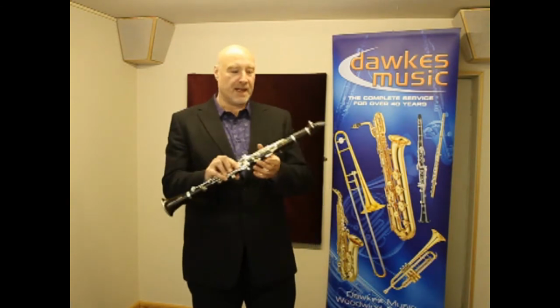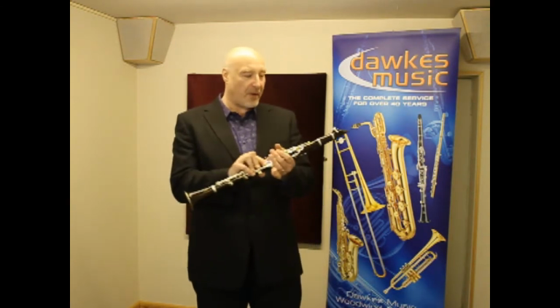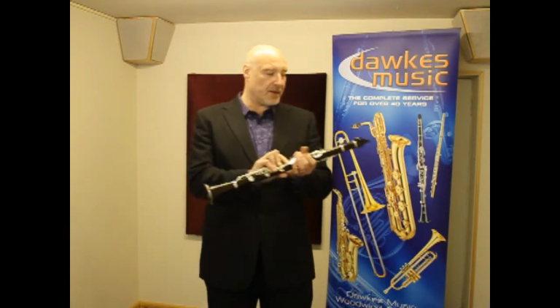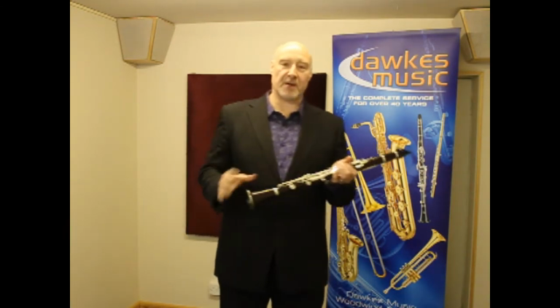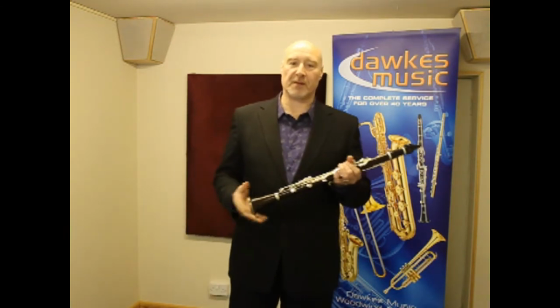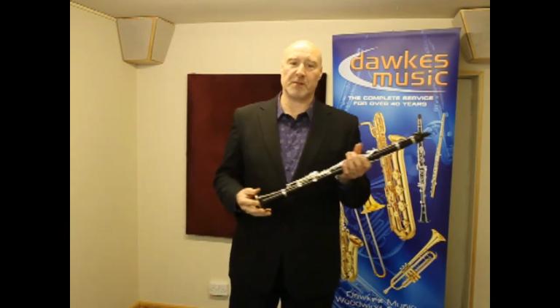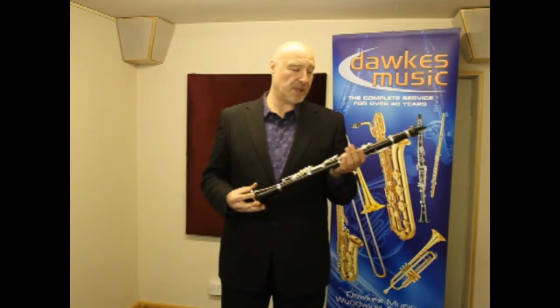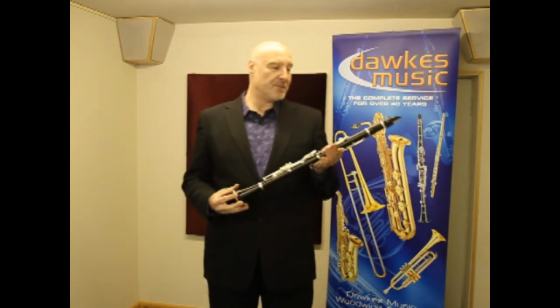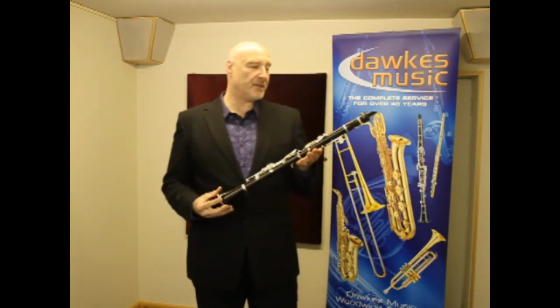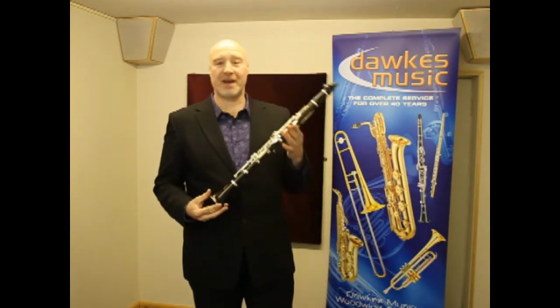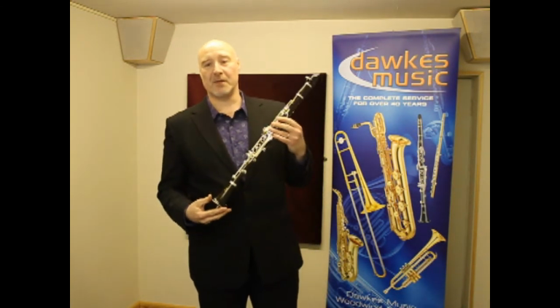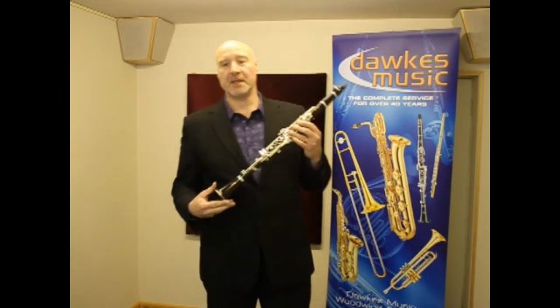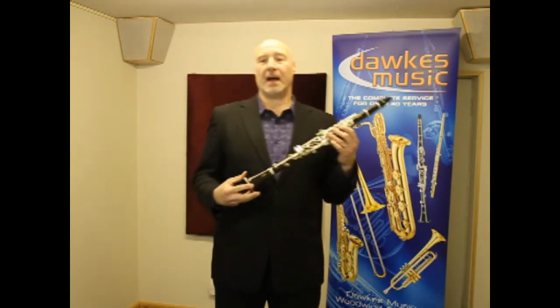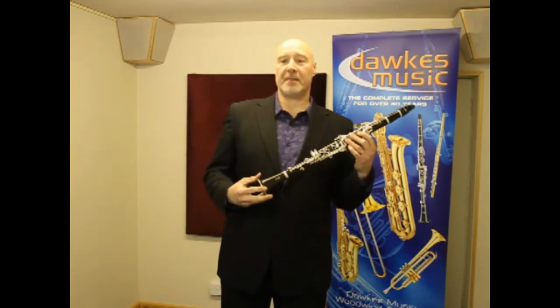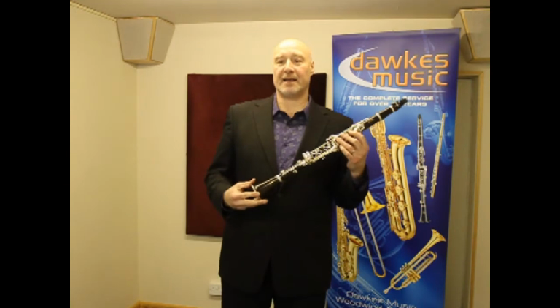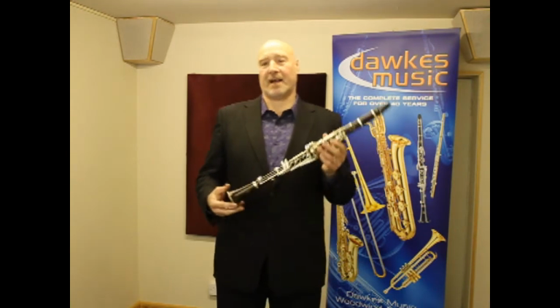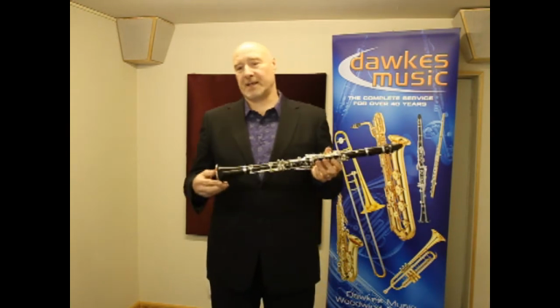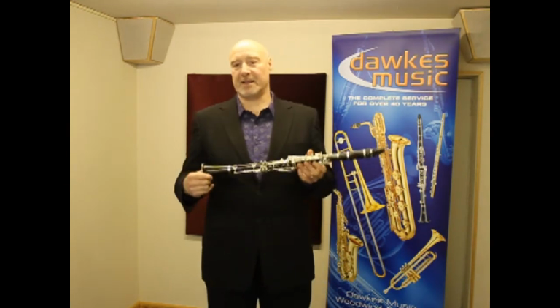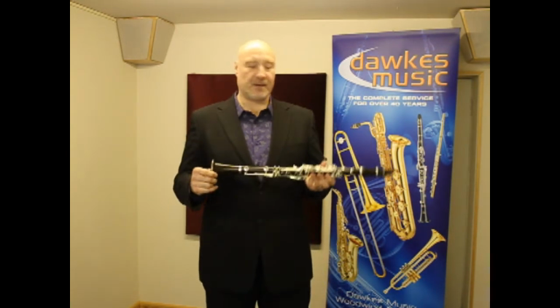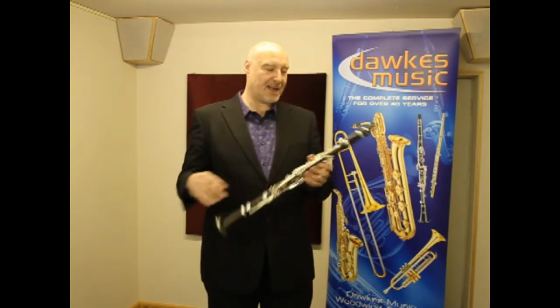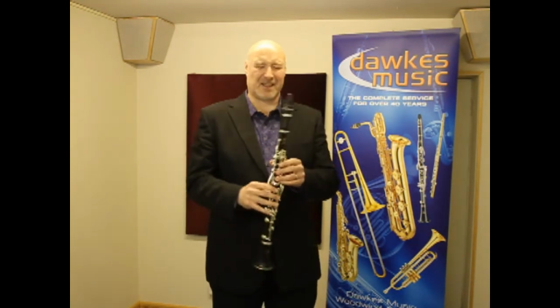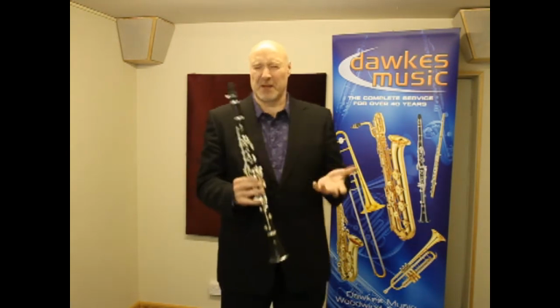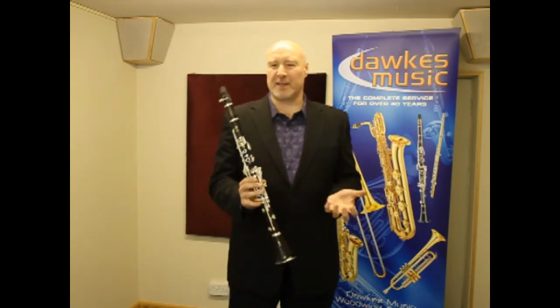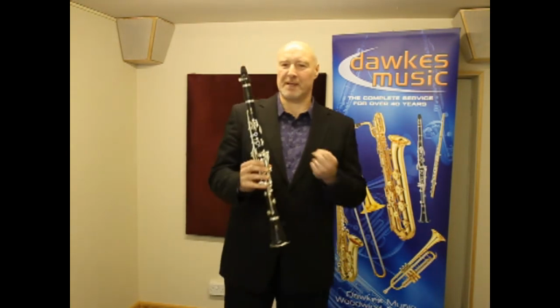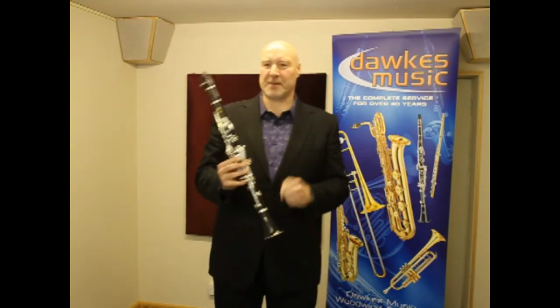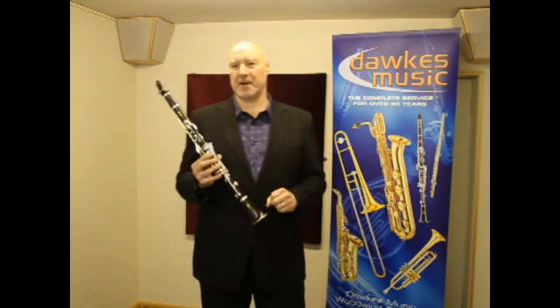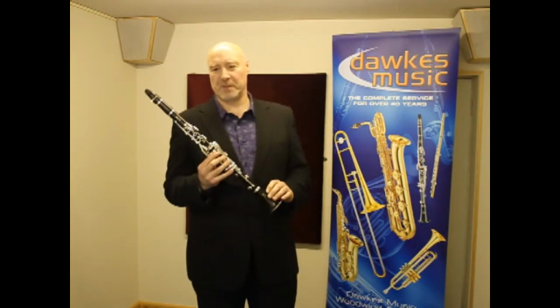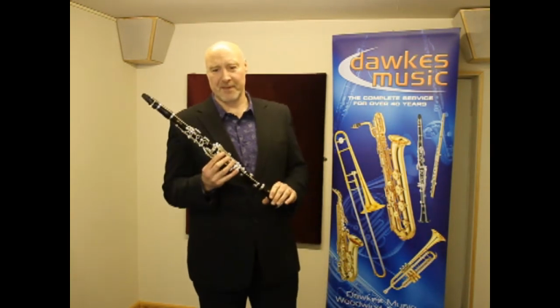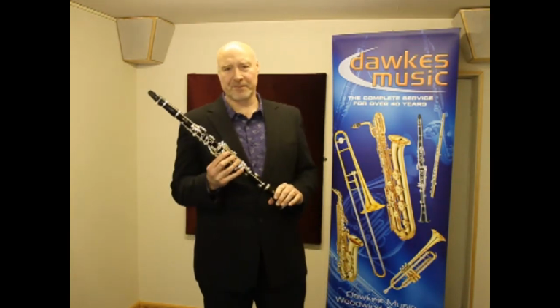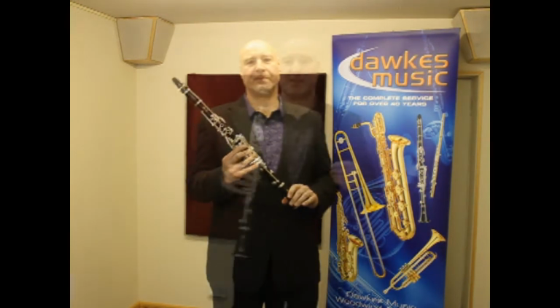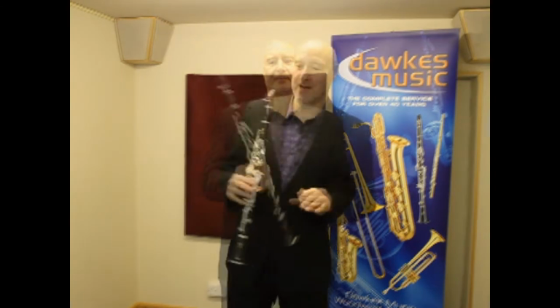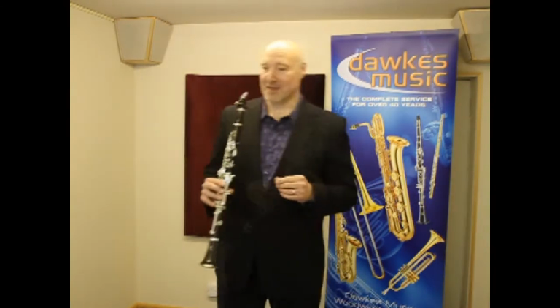It's a very good first wooden model, made of grenadilla wood, and that sound has just so much weight to it. It's absolutely wonderful to play. It sounds something like this.